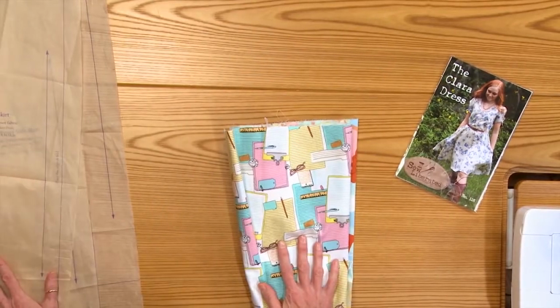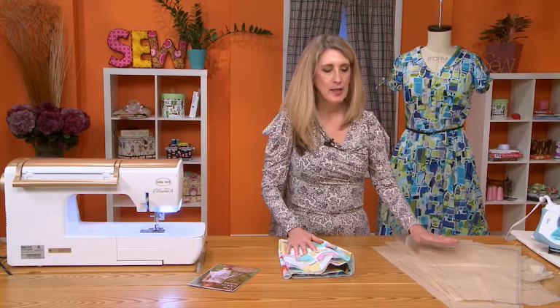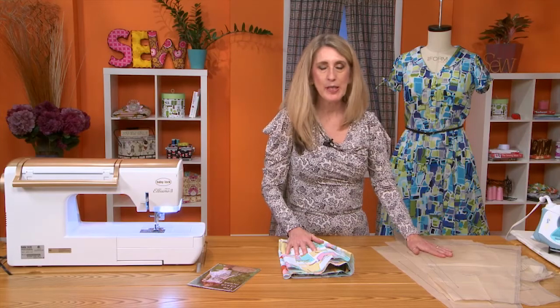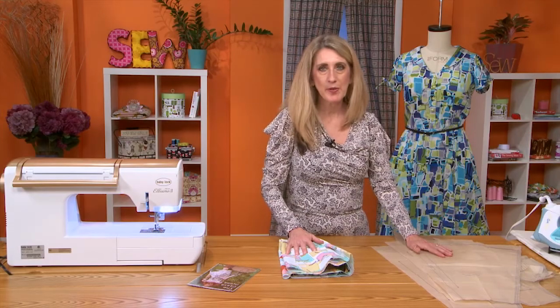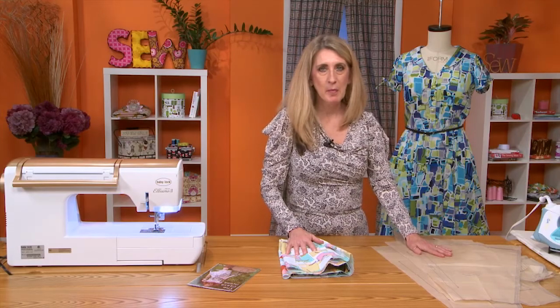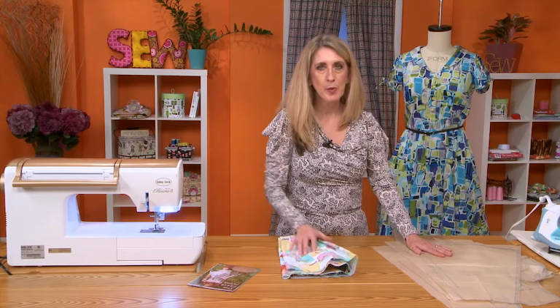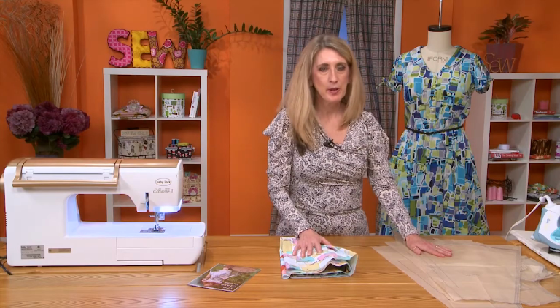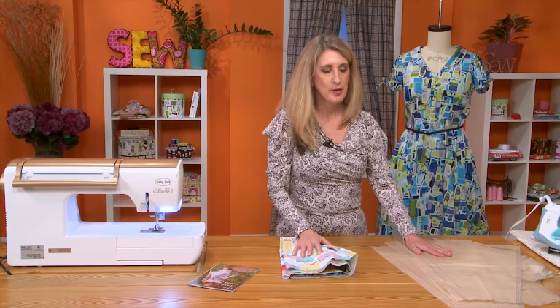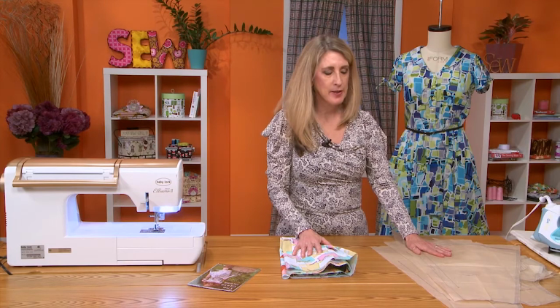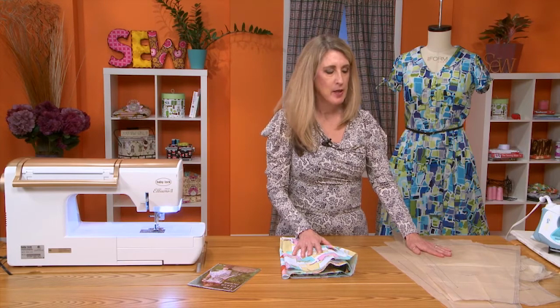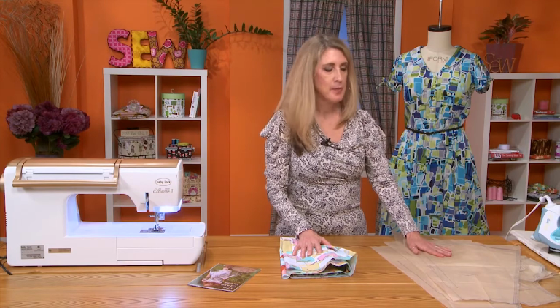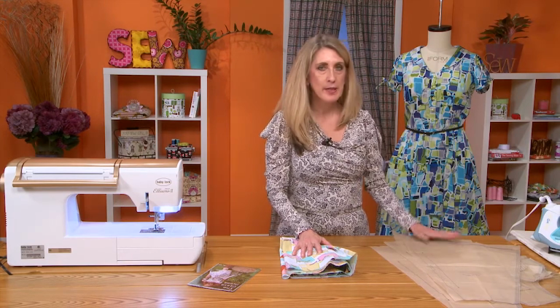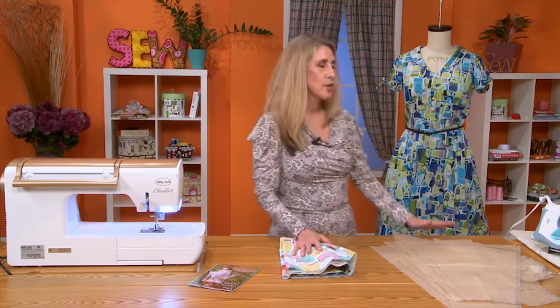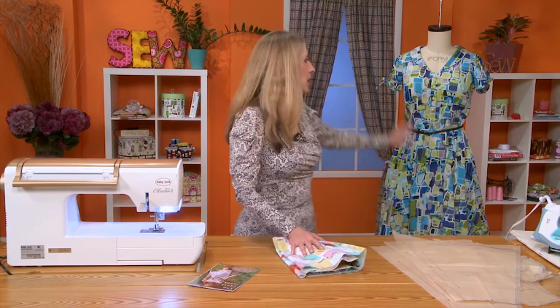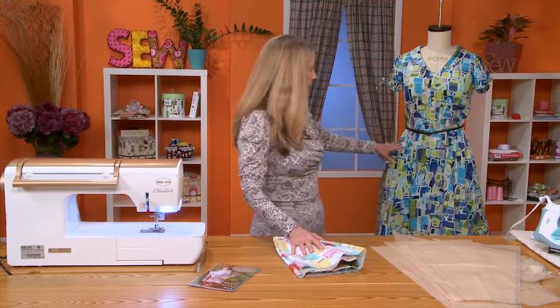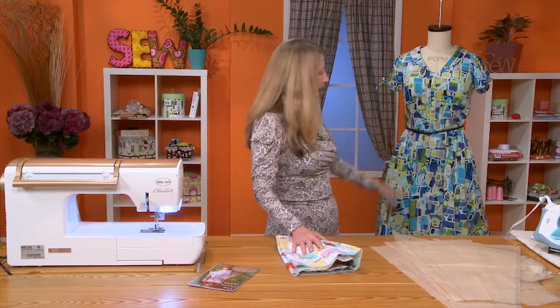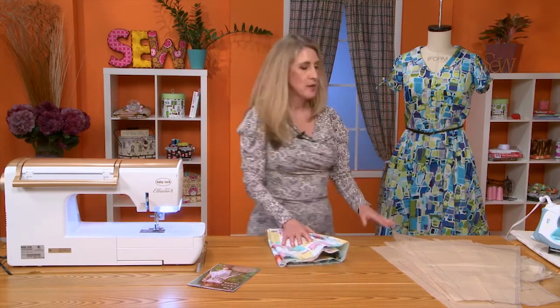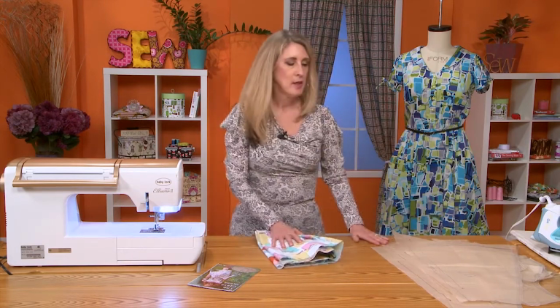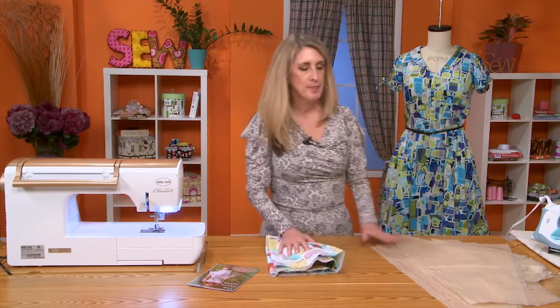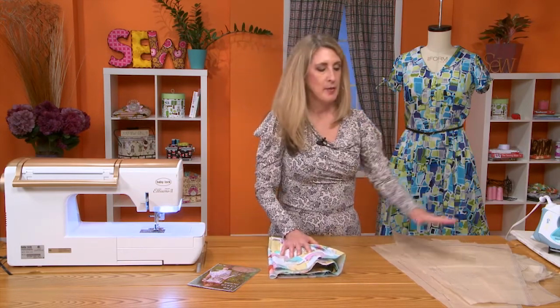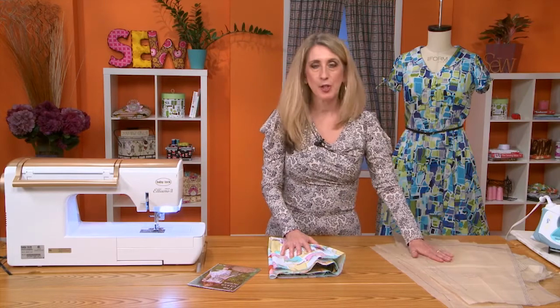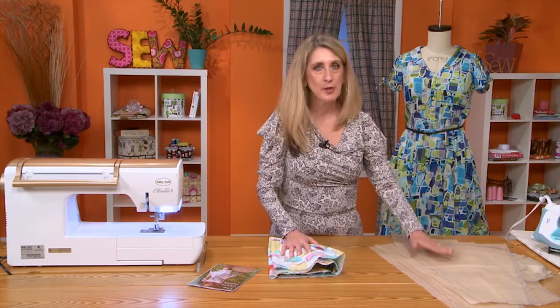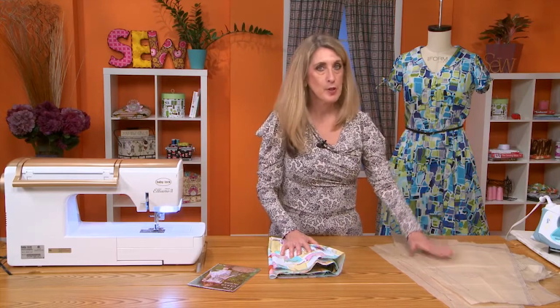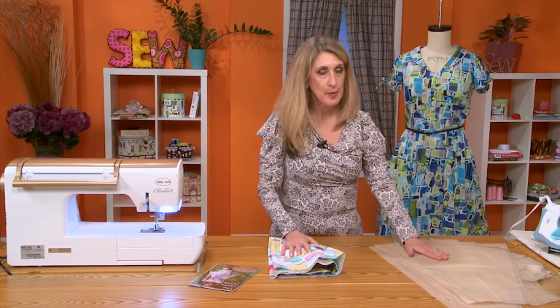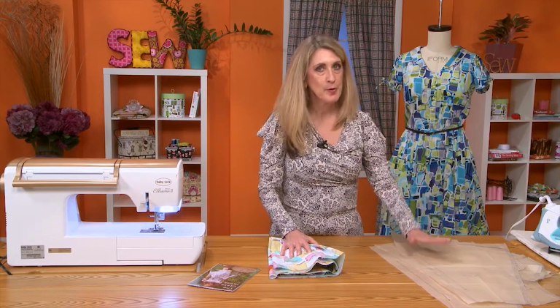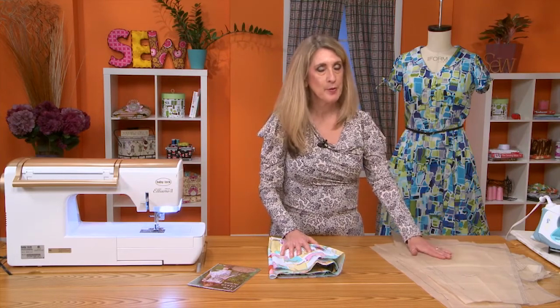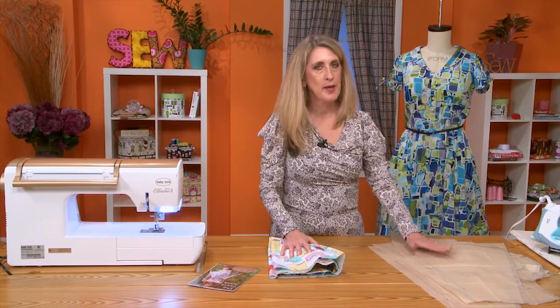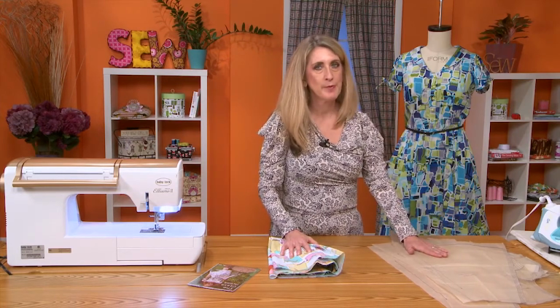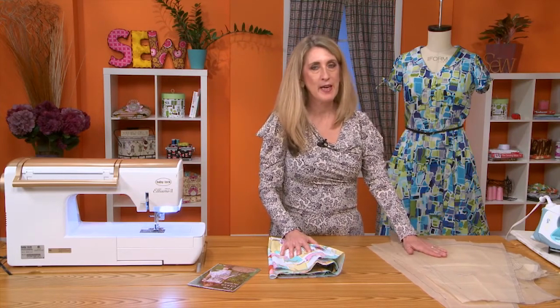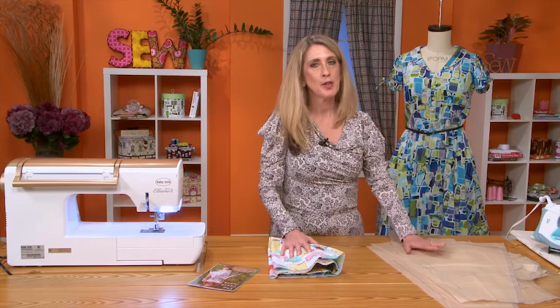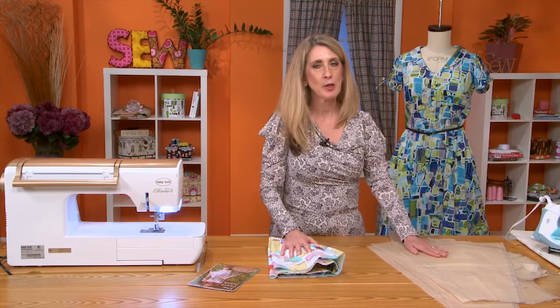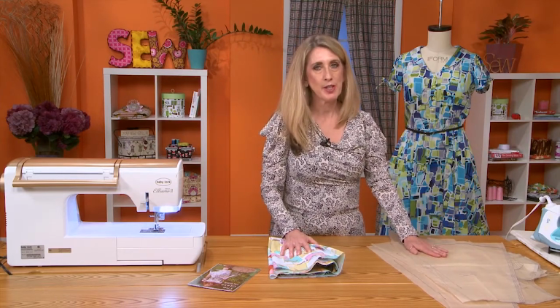If you keep those things in mind — the length of the skirt, the length of the bodice, and making sure you have two center panels, one for the front and one for the back — you'll be in great shape.